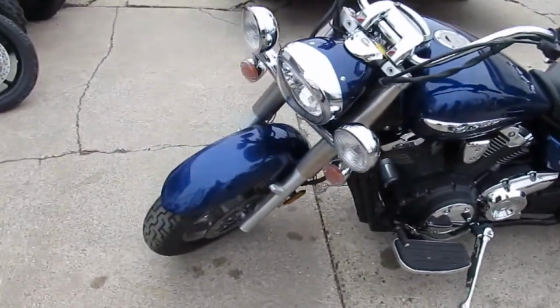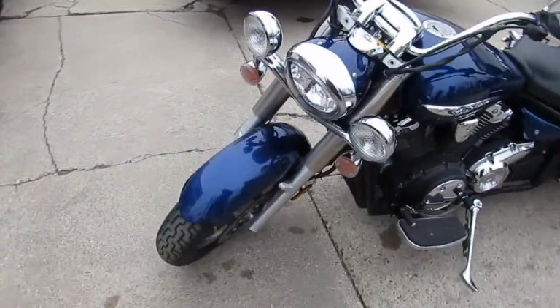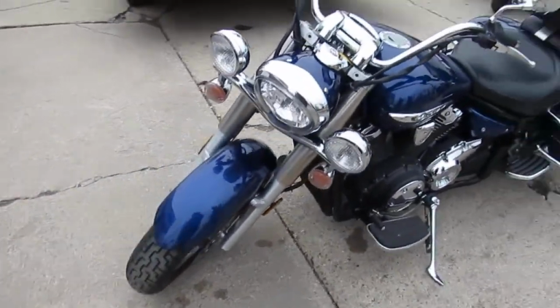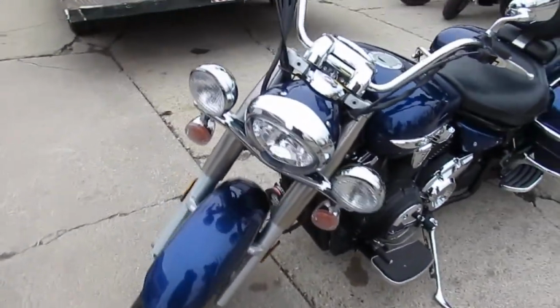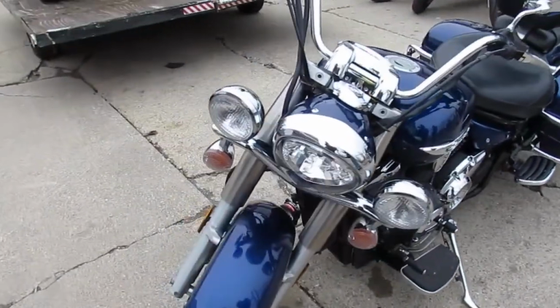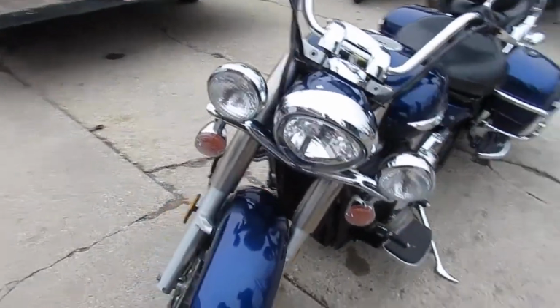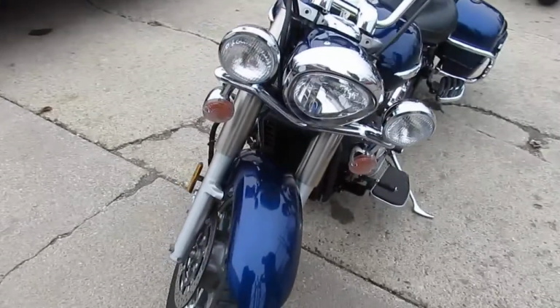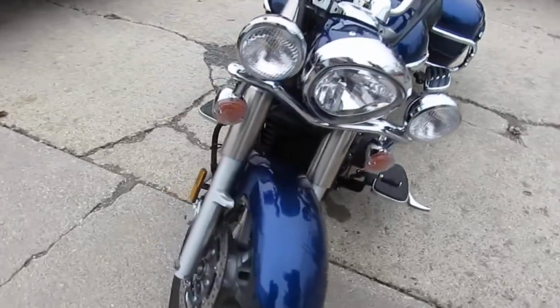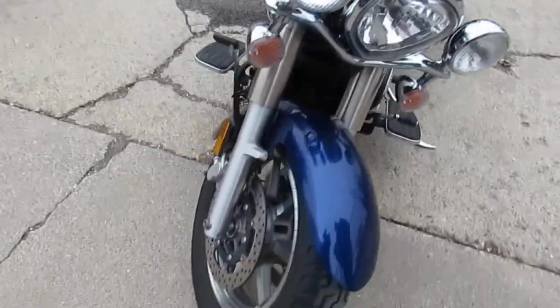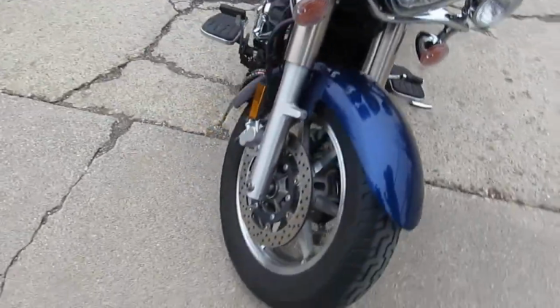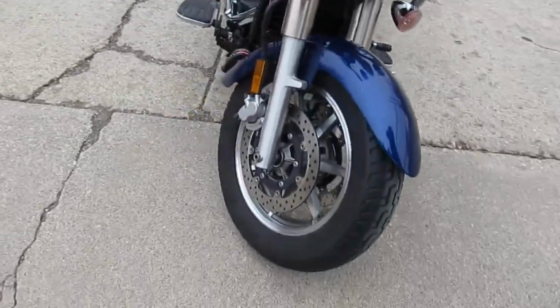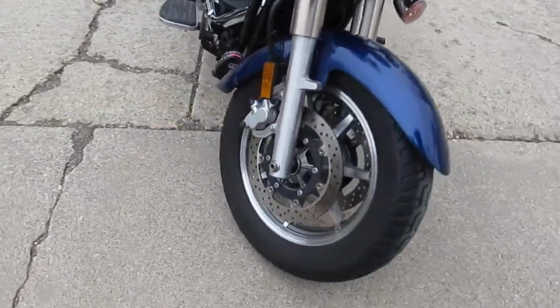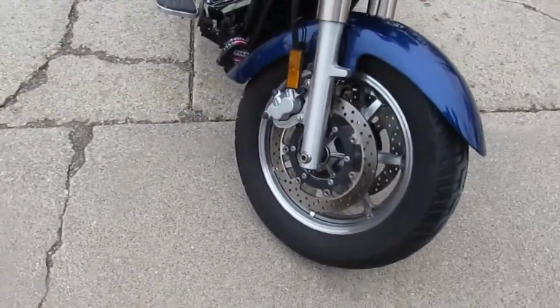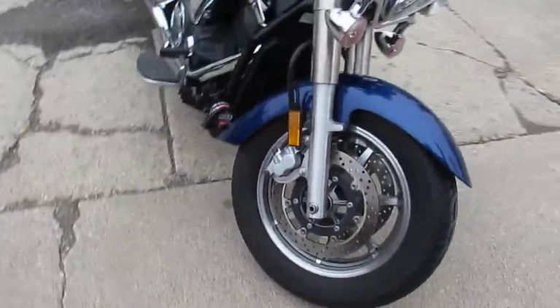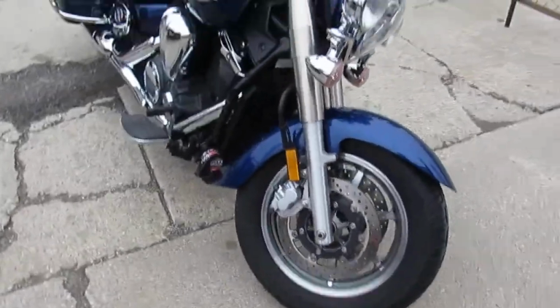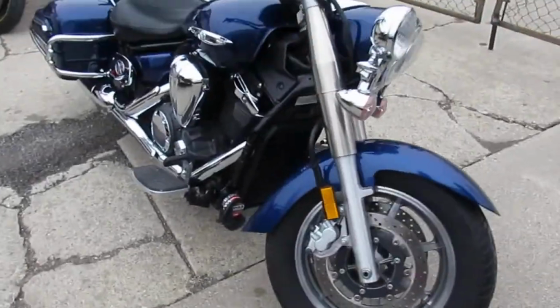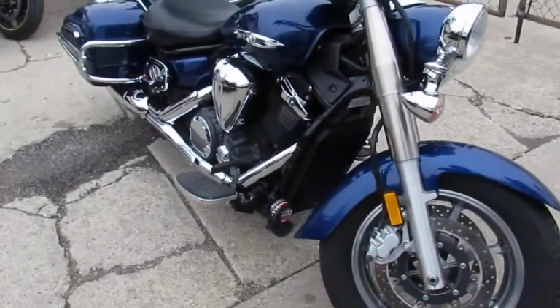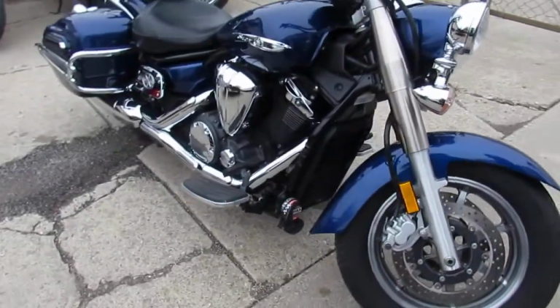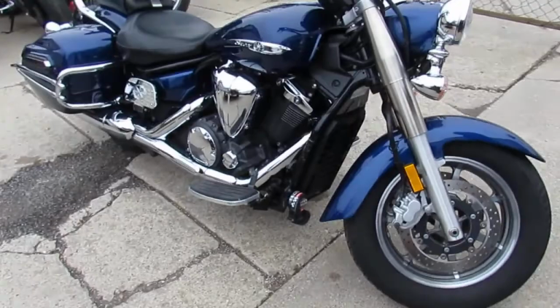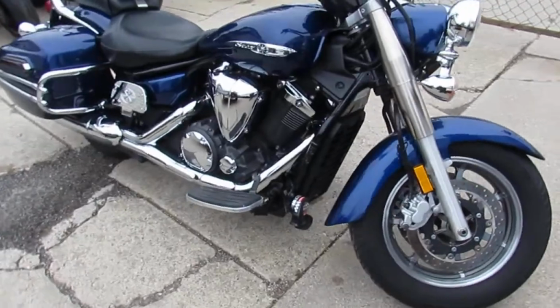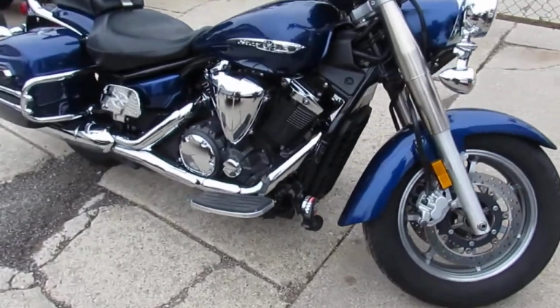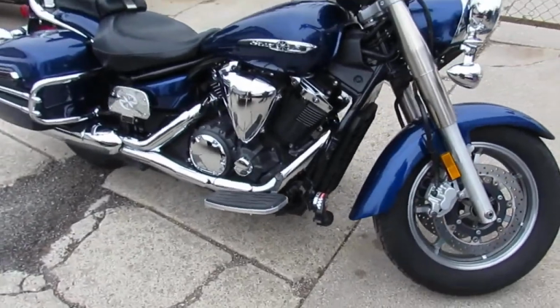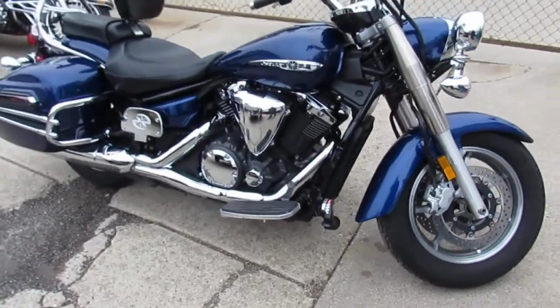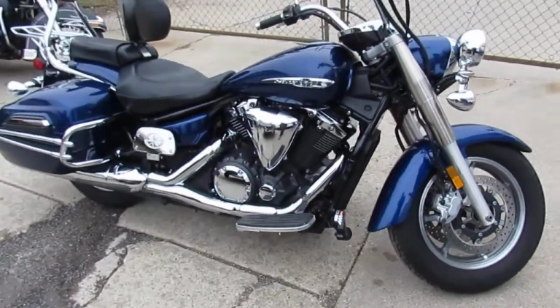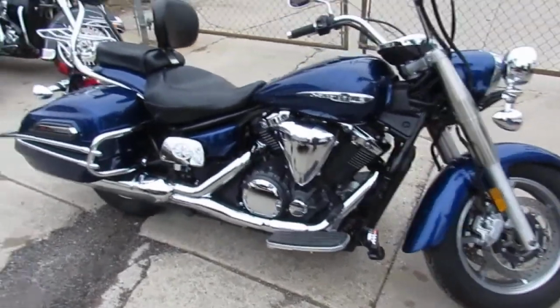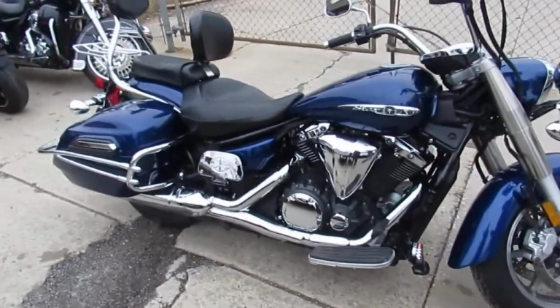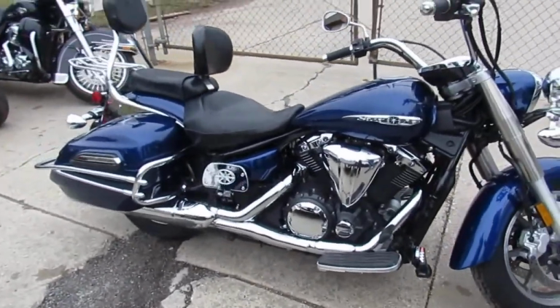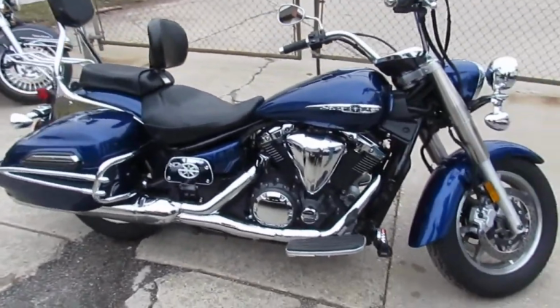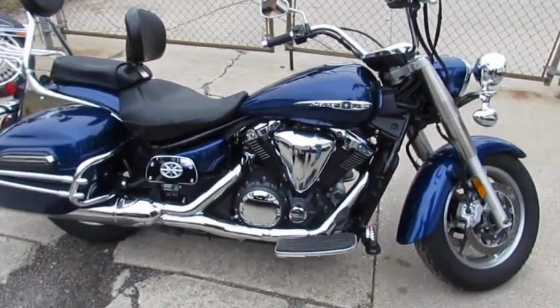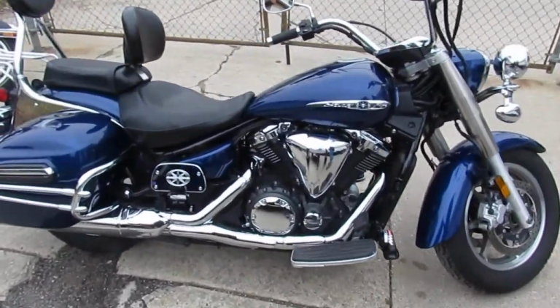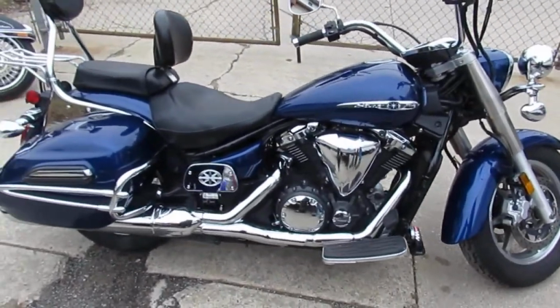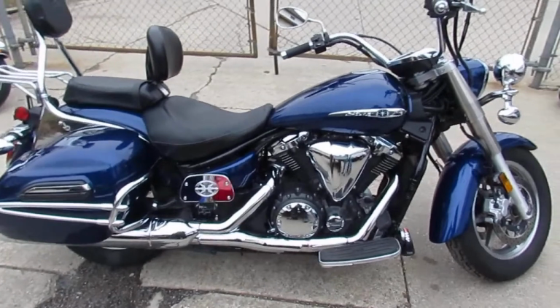It's just been serviced at a factory authorized Yamaha dealership. It's been inspected, certified, all the fluids have been changed, and this thing includes a one-year warranty. No reason buying new — you guys can save thousands. This thing sold brand new for $12,200.